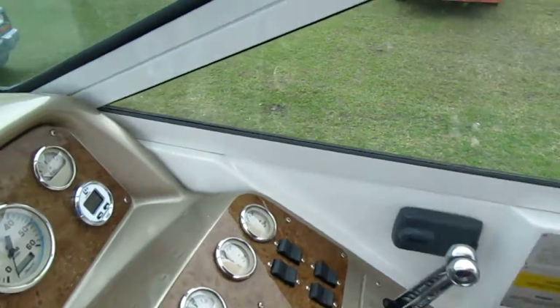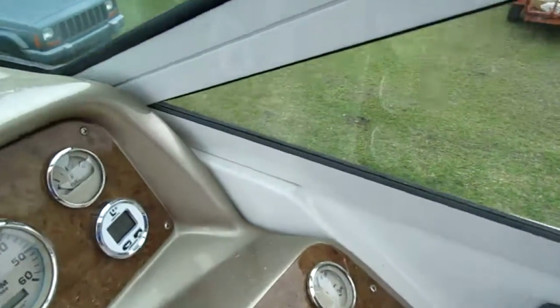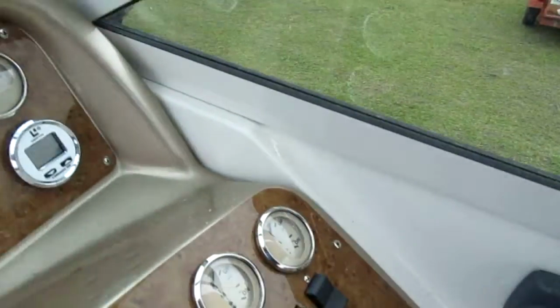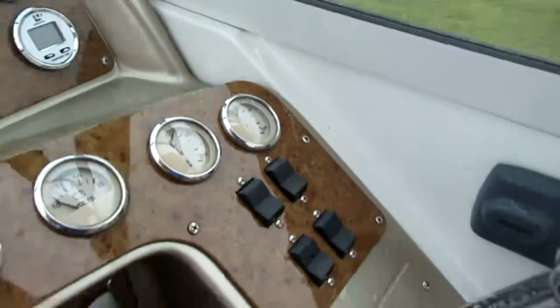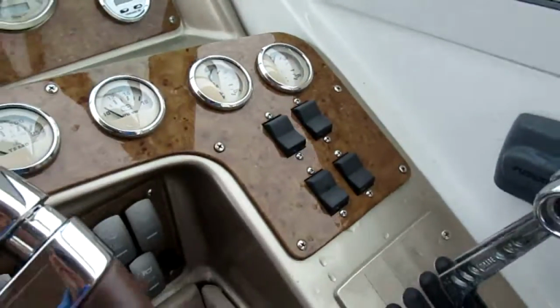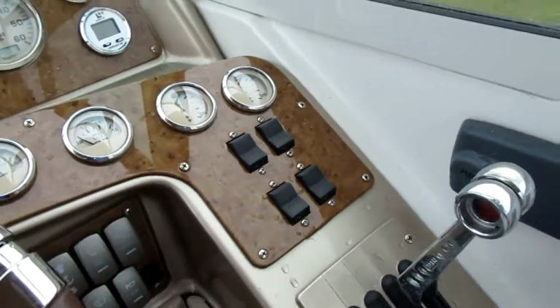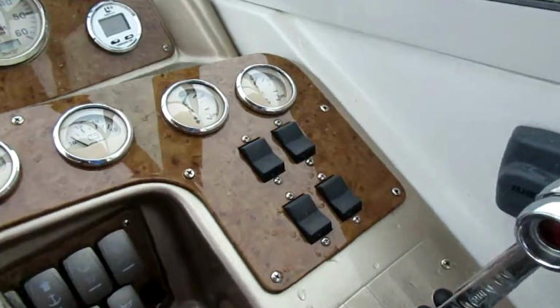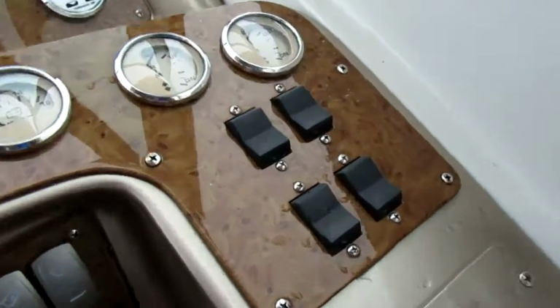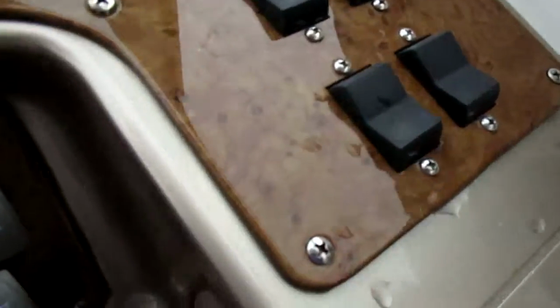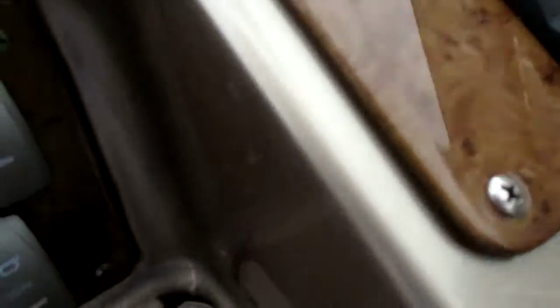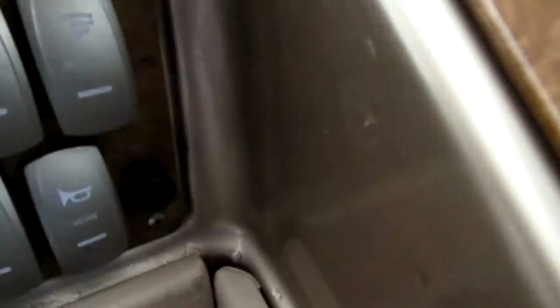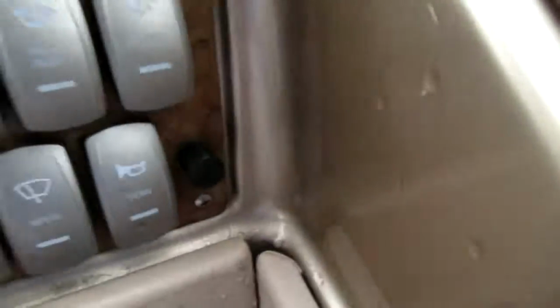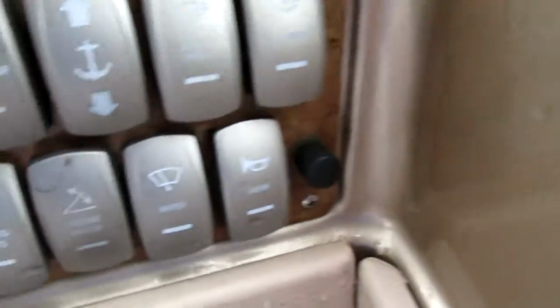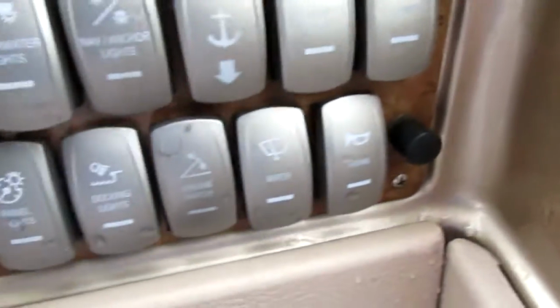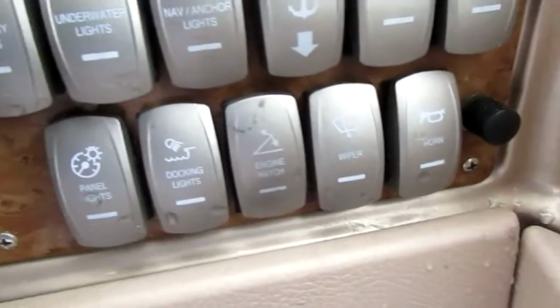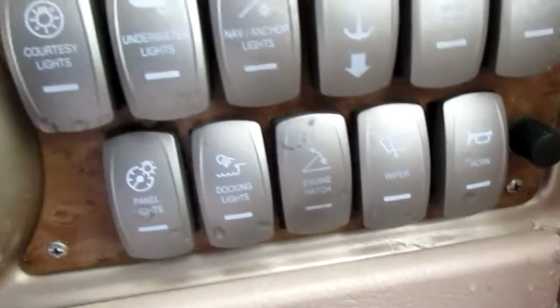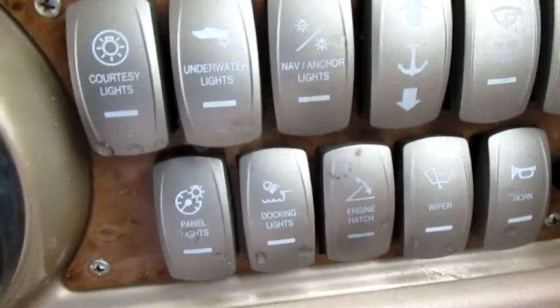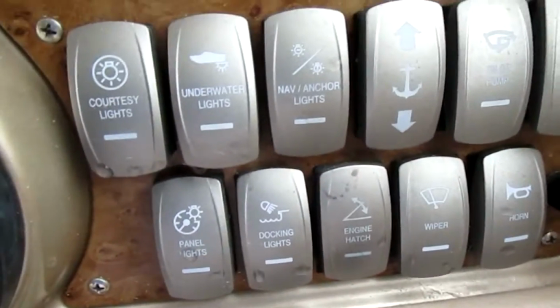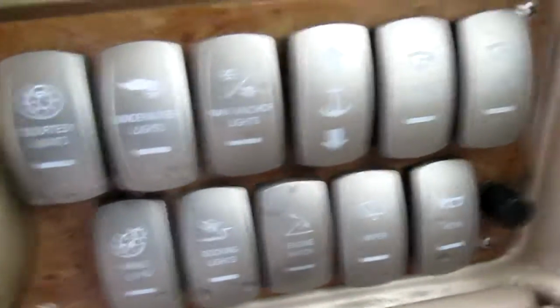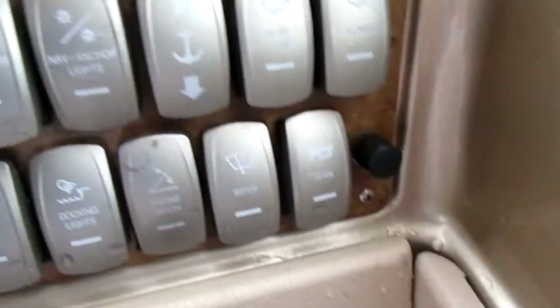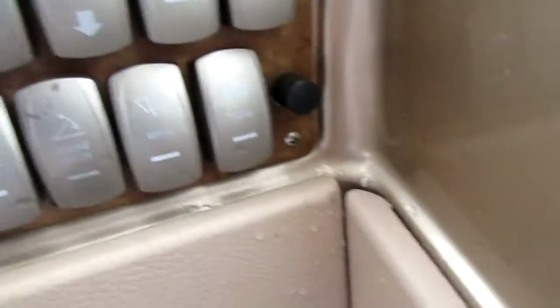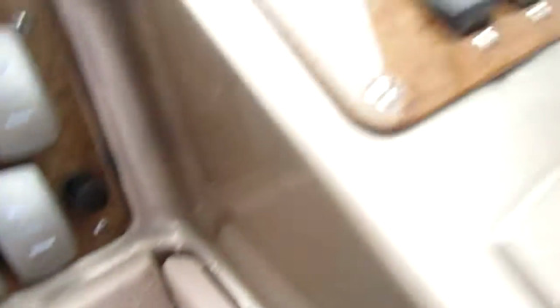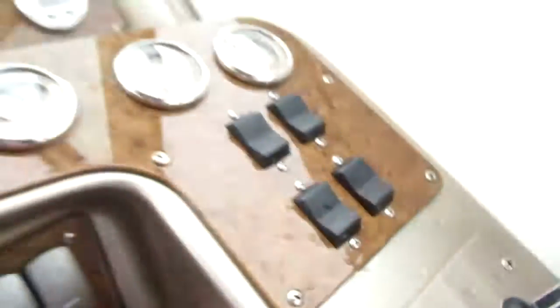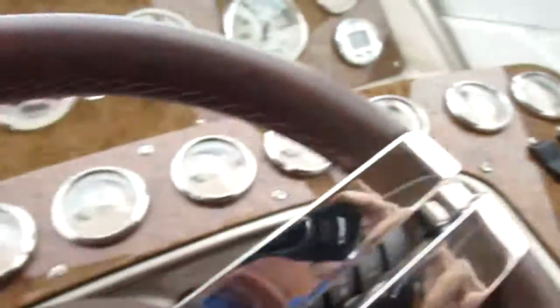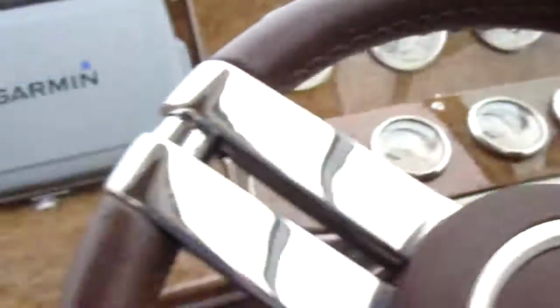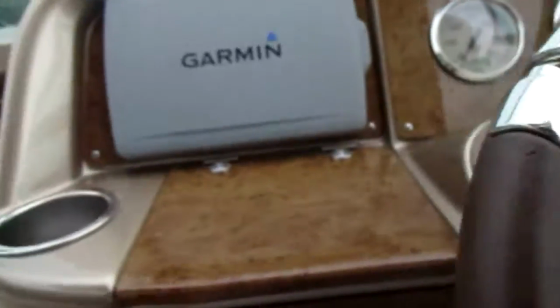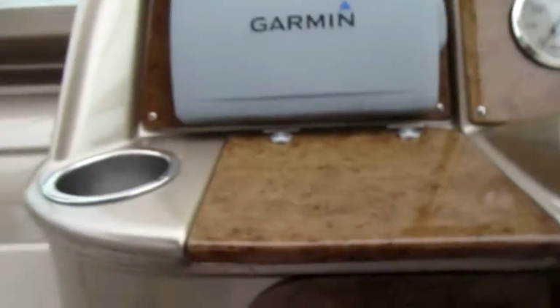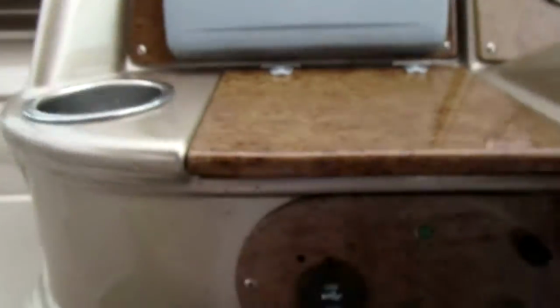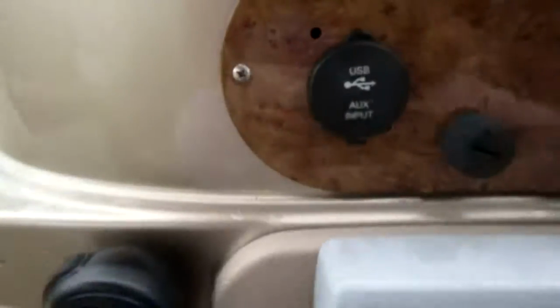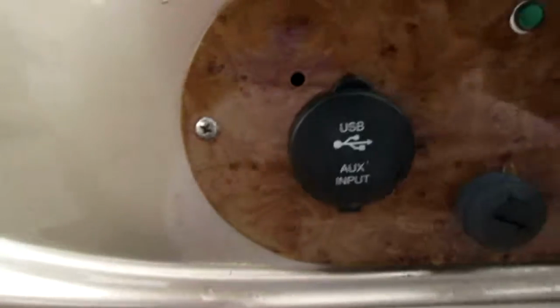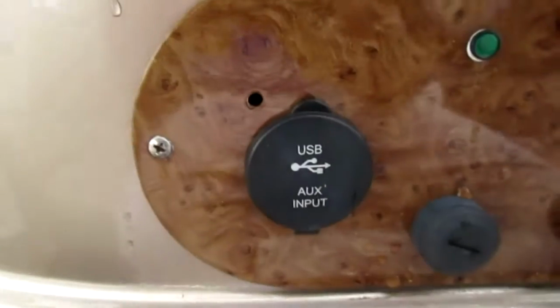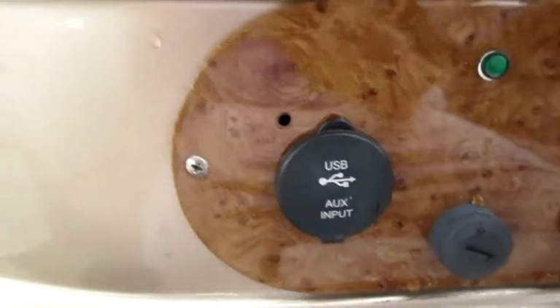Nice electronics package. Look at the accessory panel. USB input.